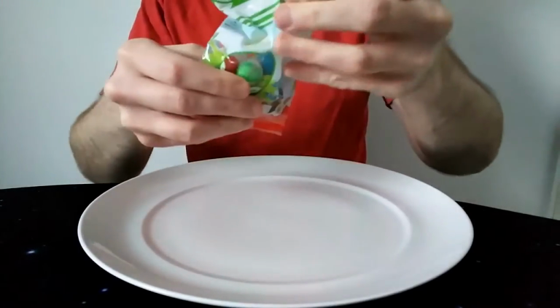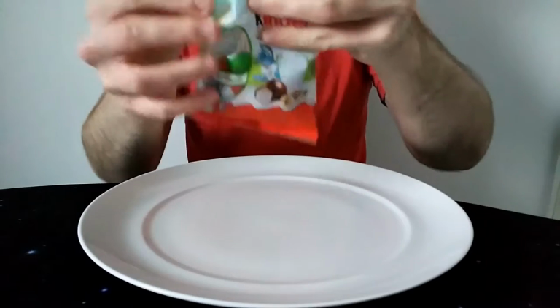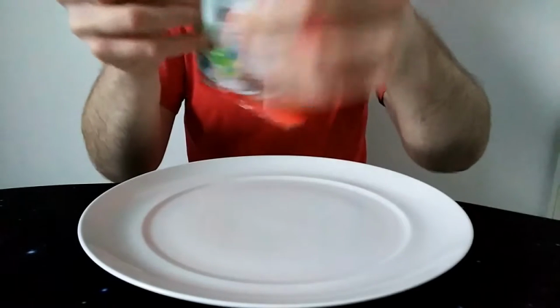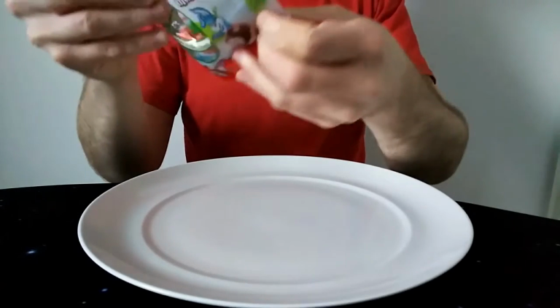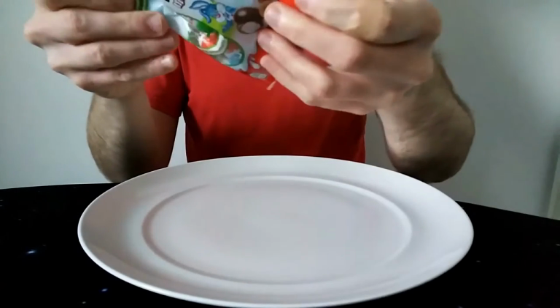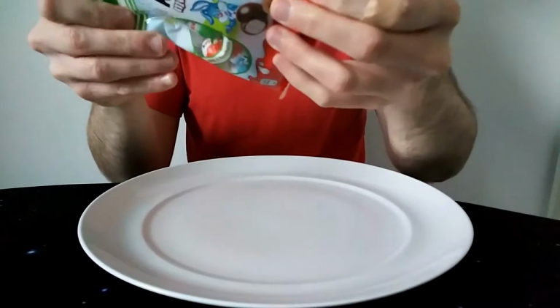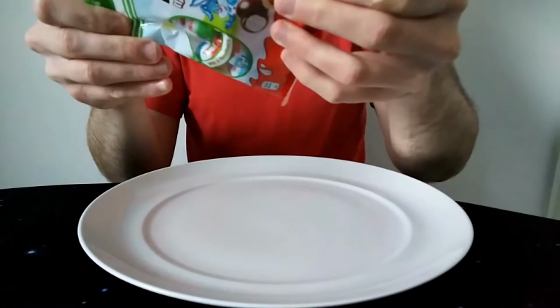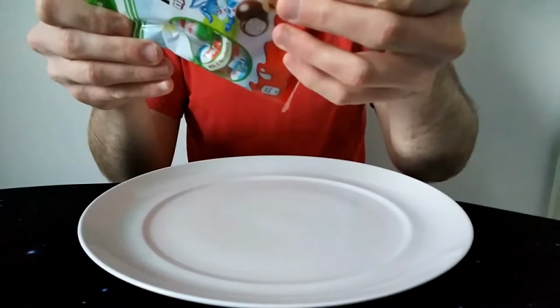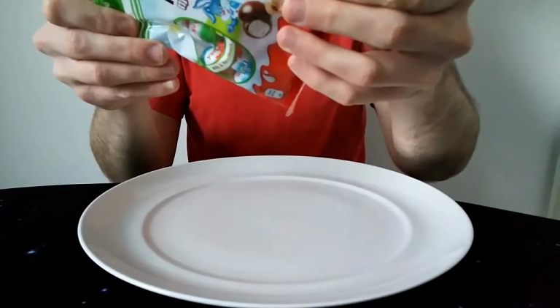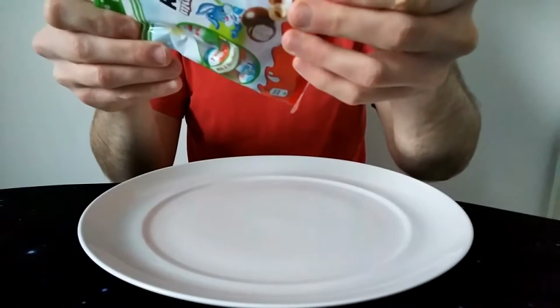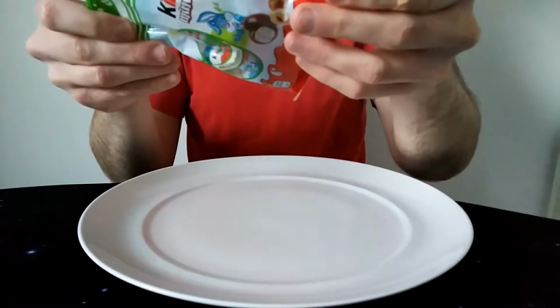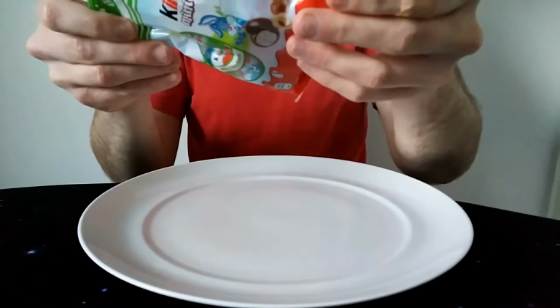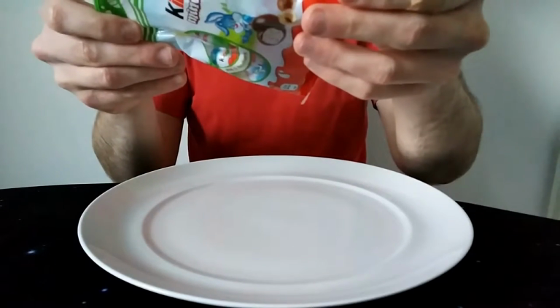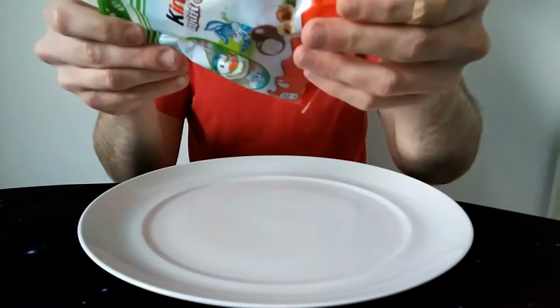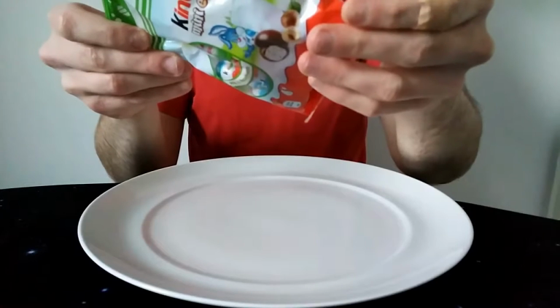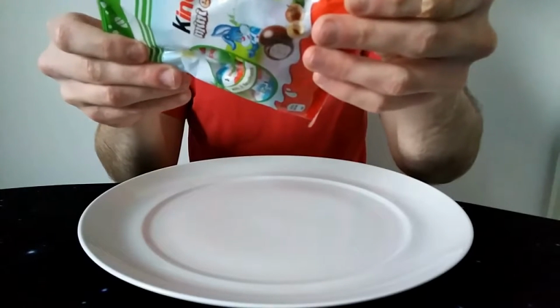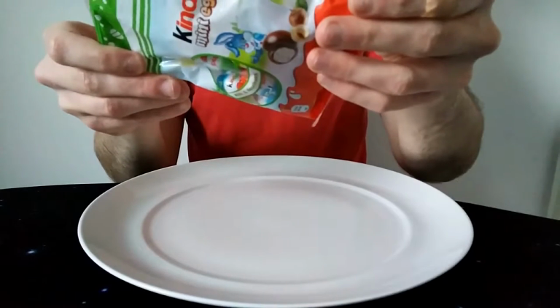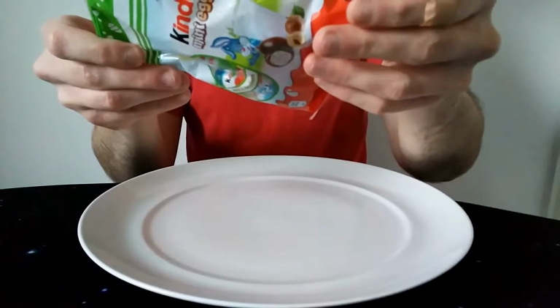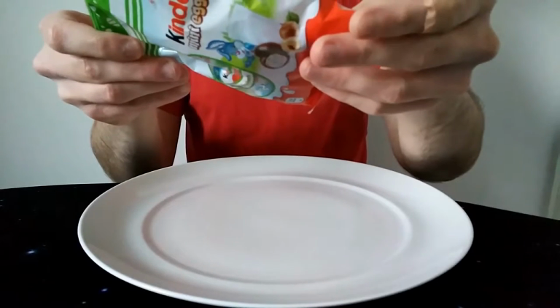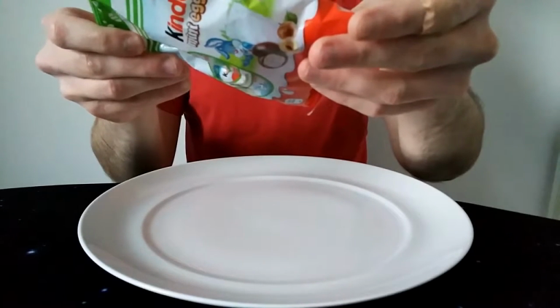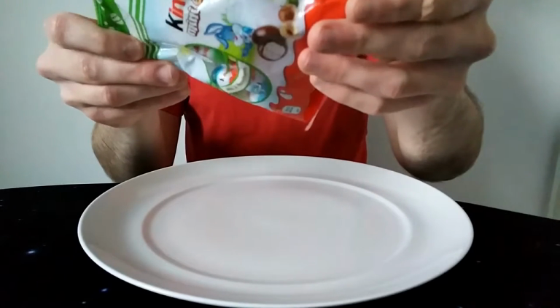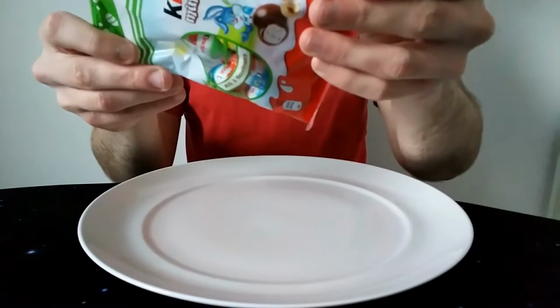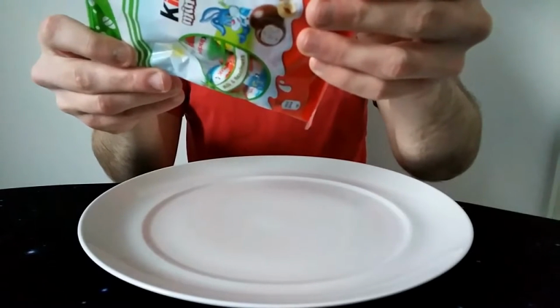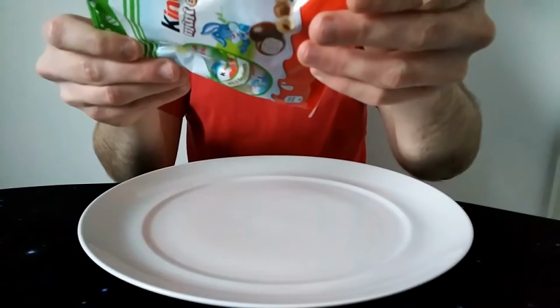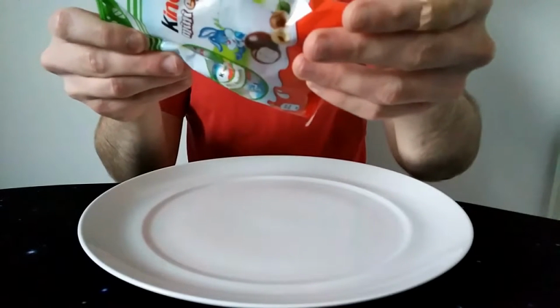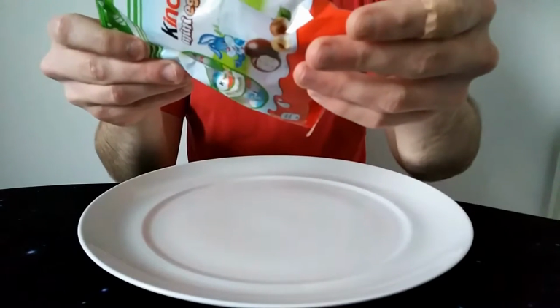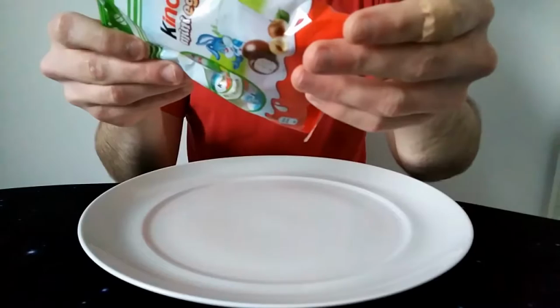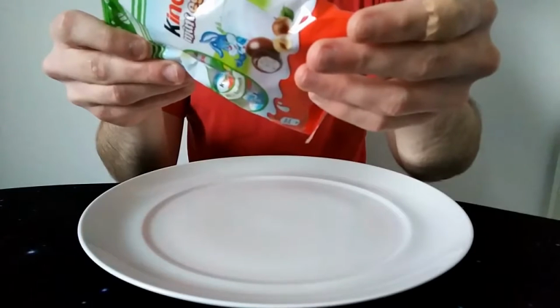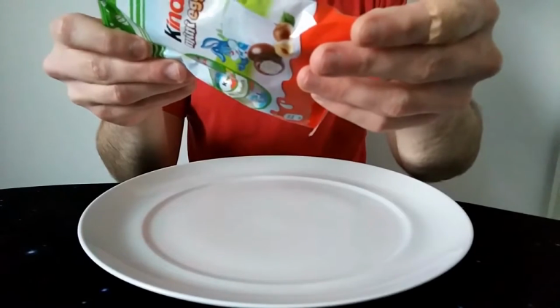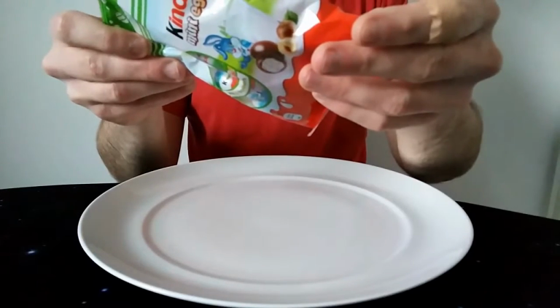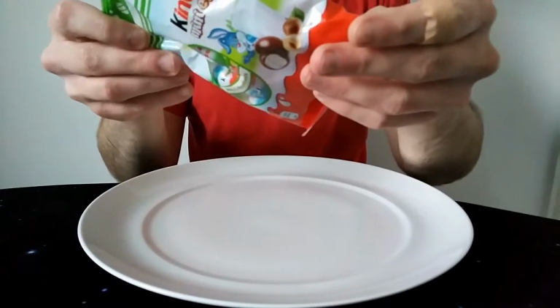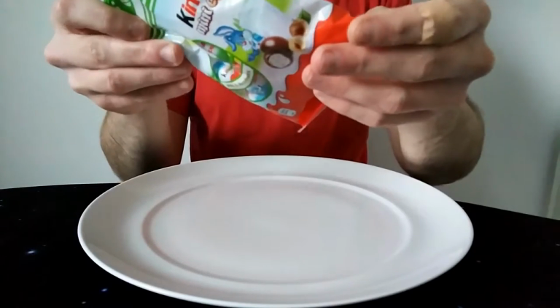That's why you open it — calorie wise. So per piece, per egg I think that means: 29 calories, 1.9 grams of fat, 1.1 of which is saturates.